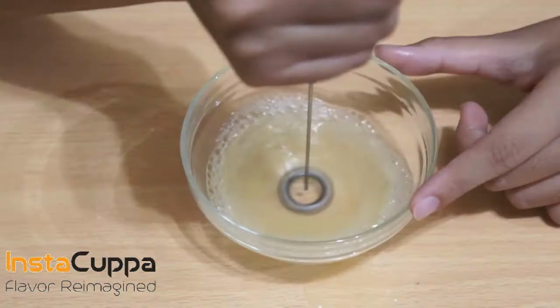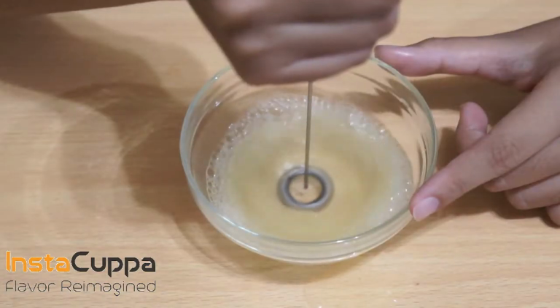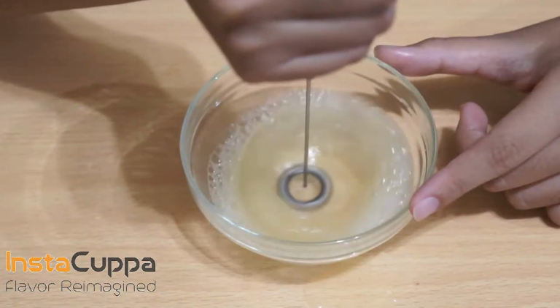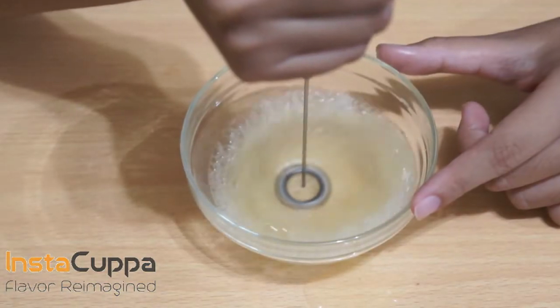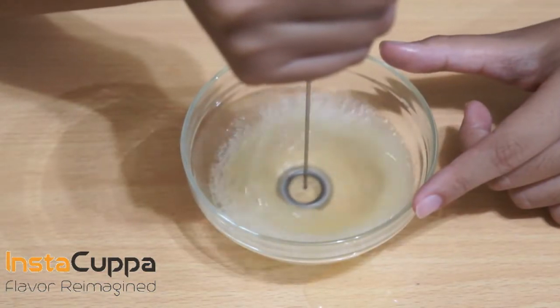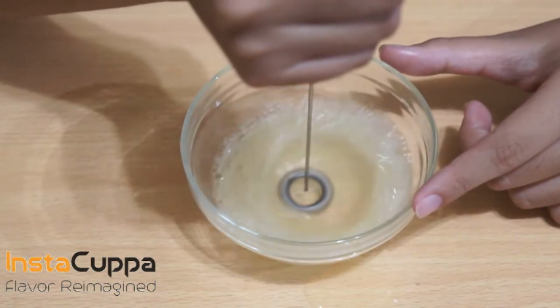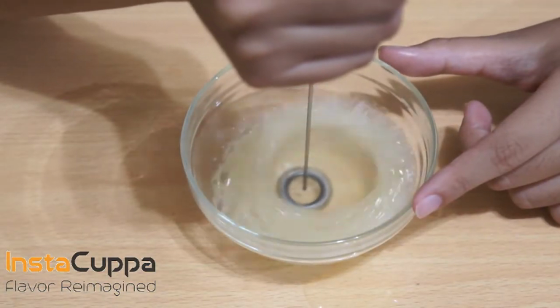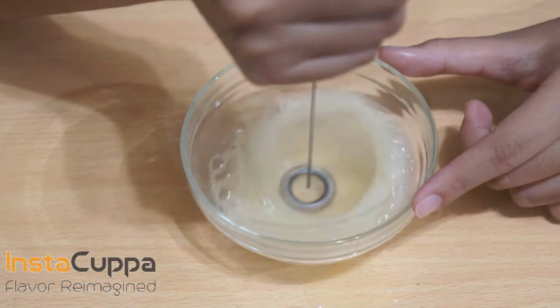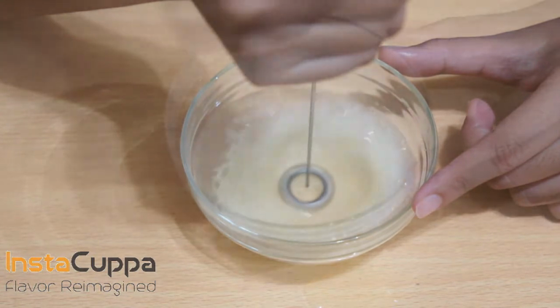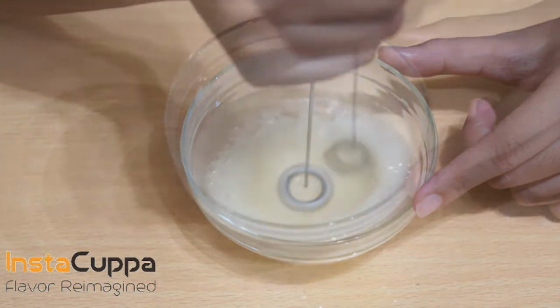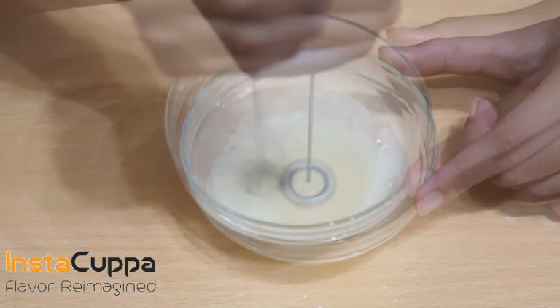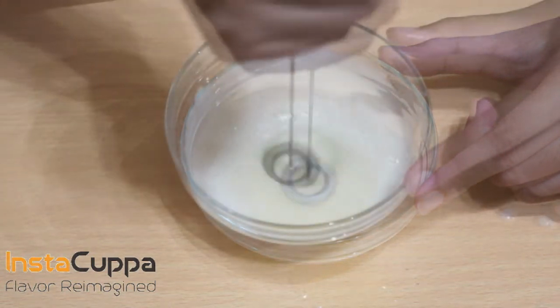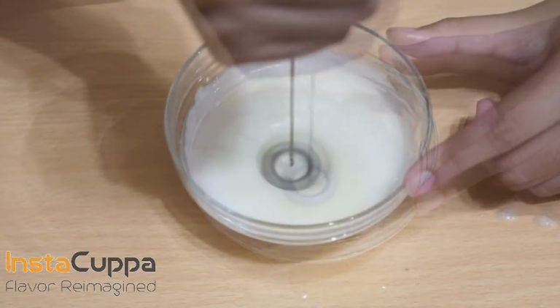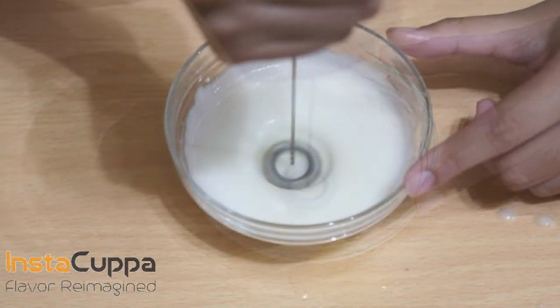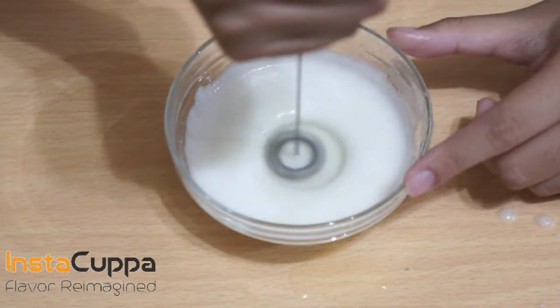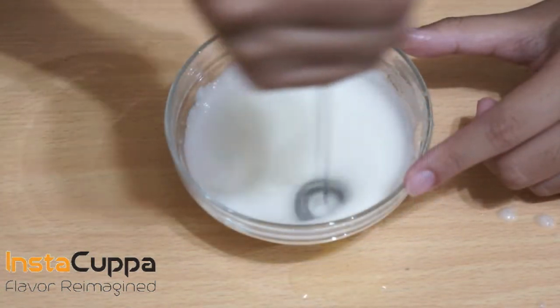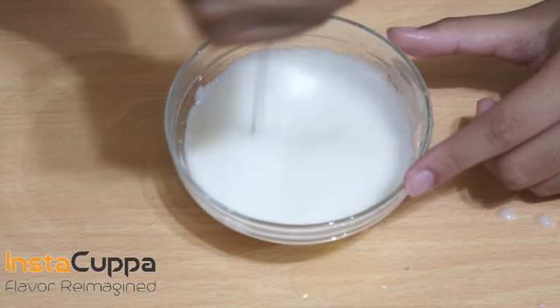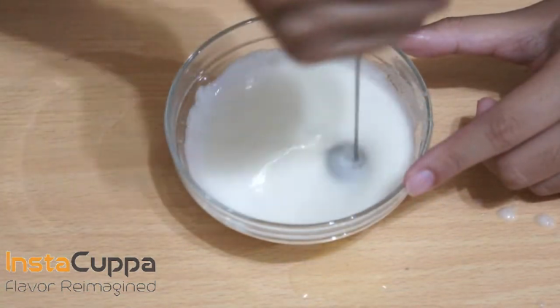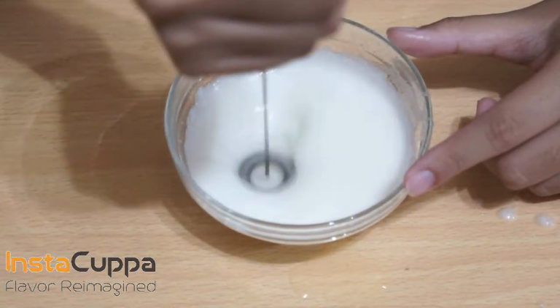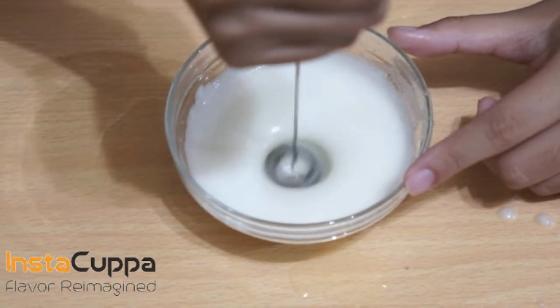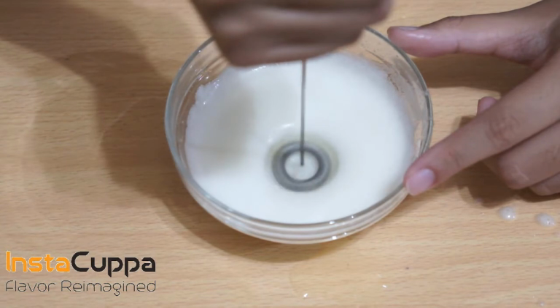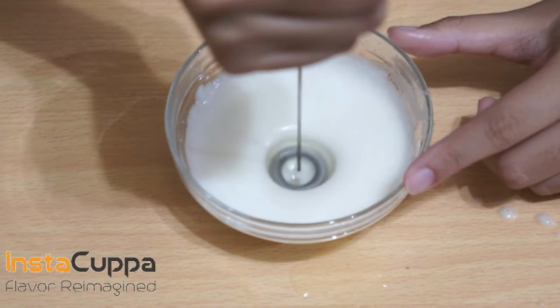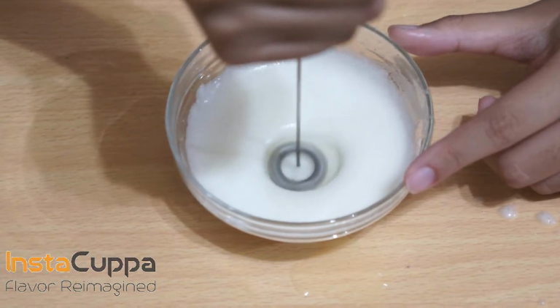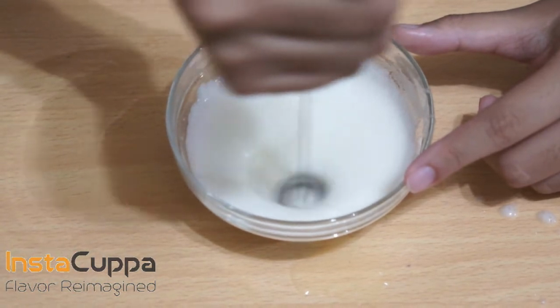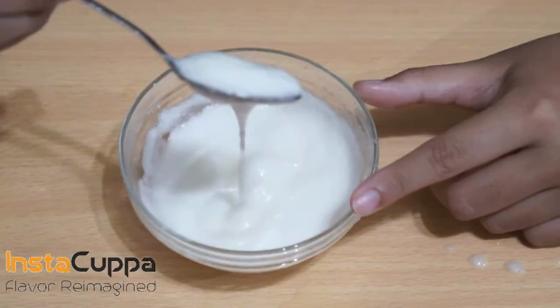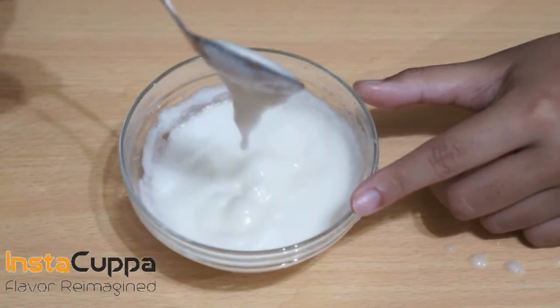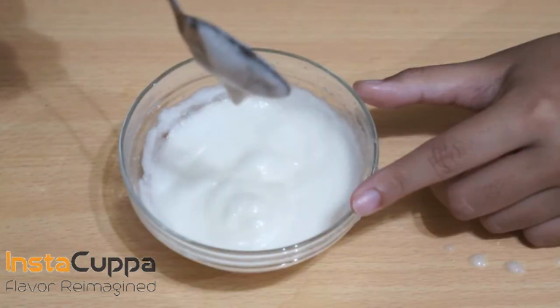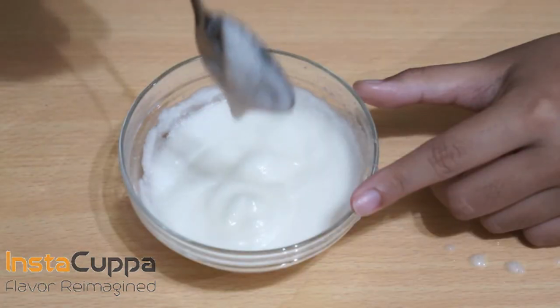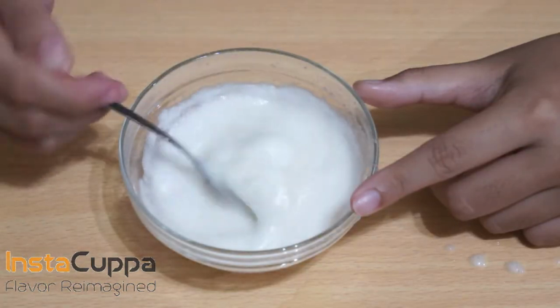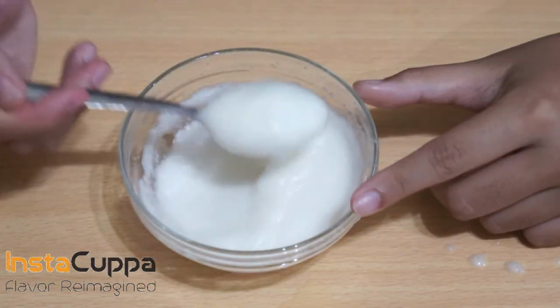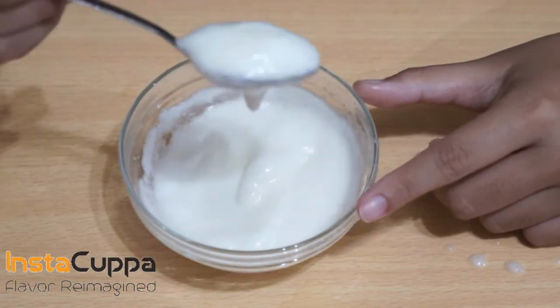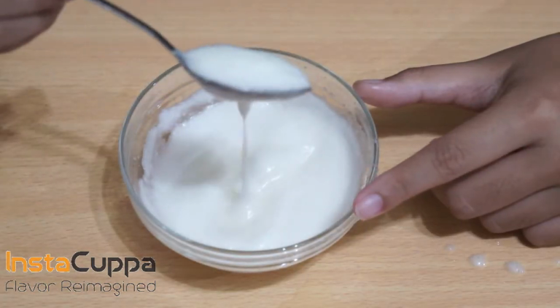In a bowl, froth the egg white. Keep frothing until the egg white is thick and foamy. Once the desired foam is reached, you can proceed.